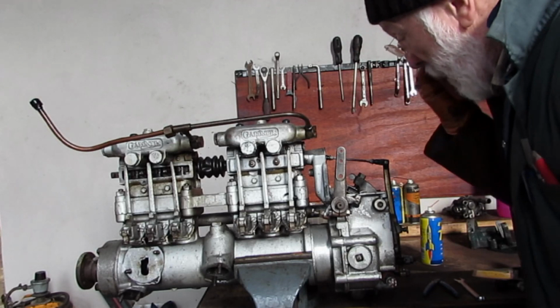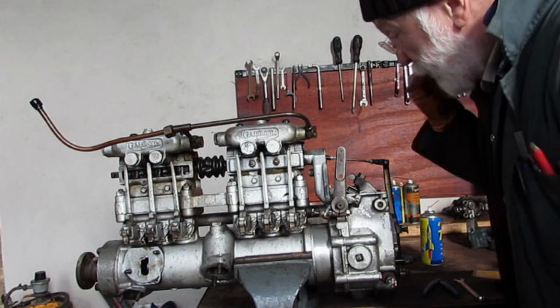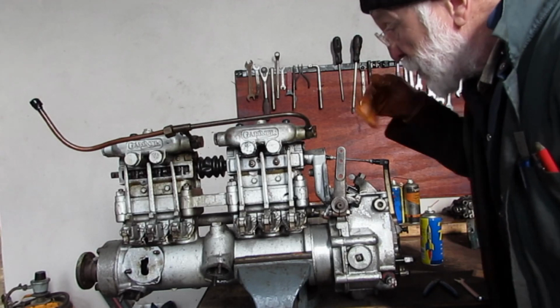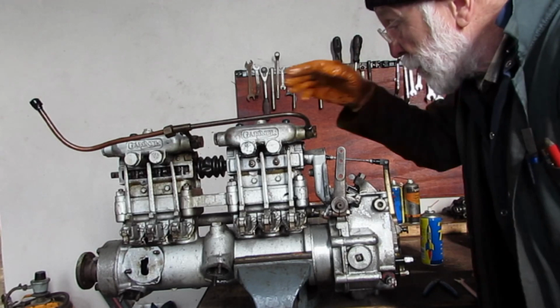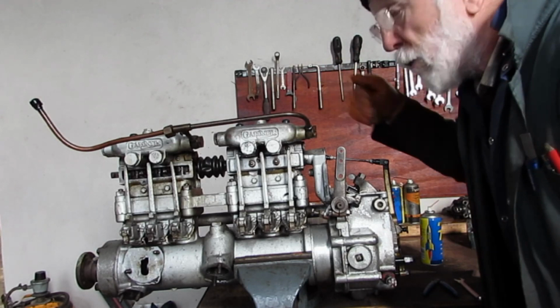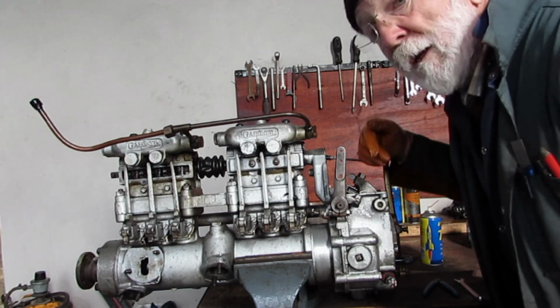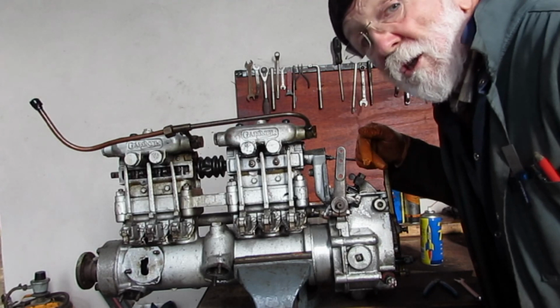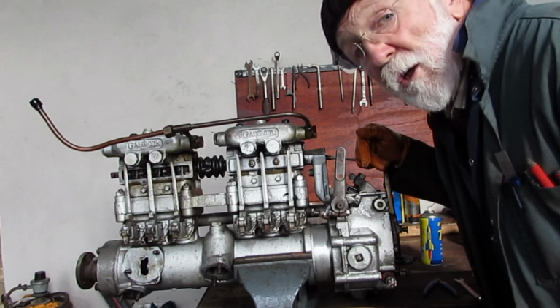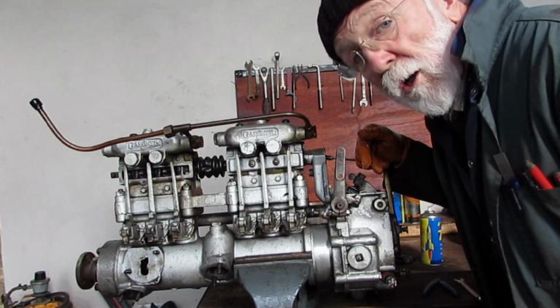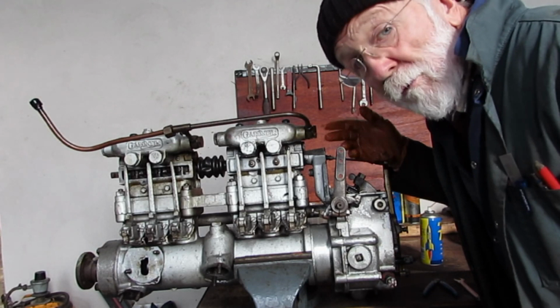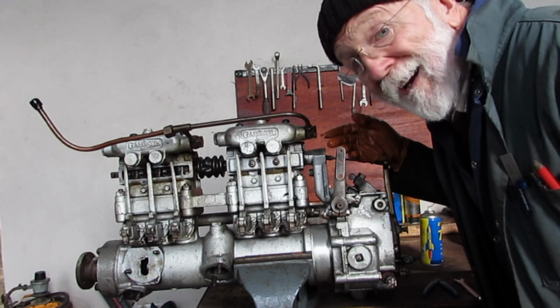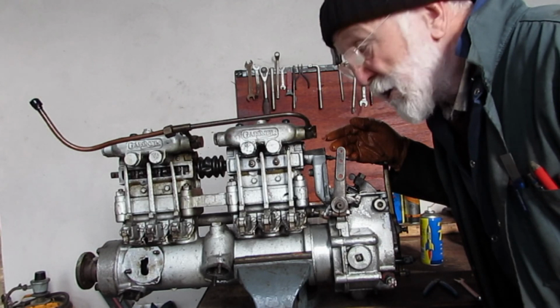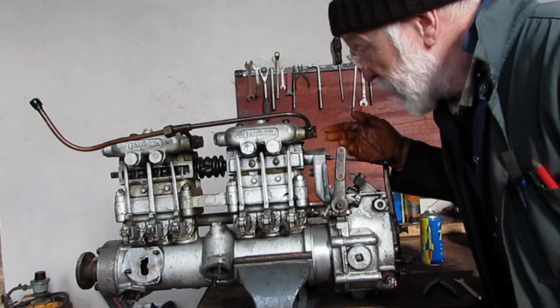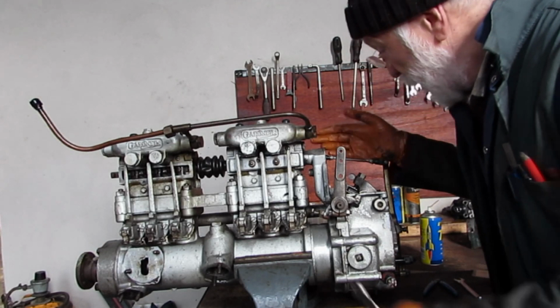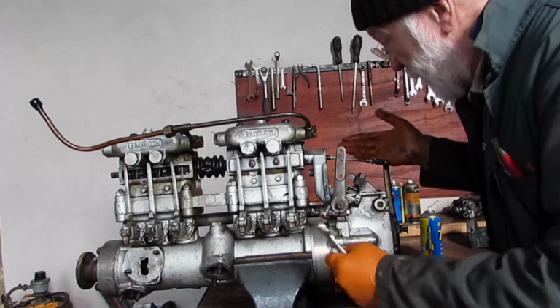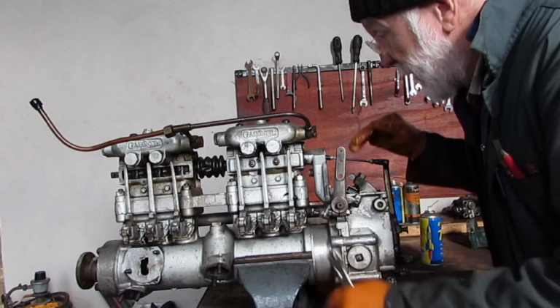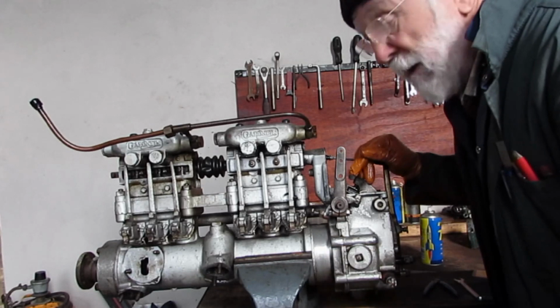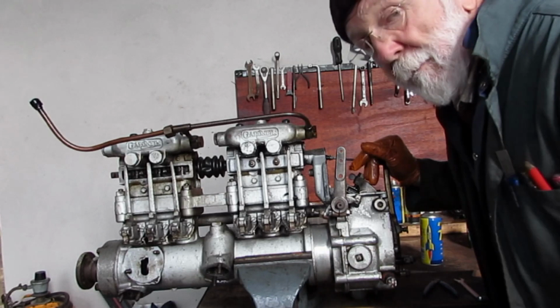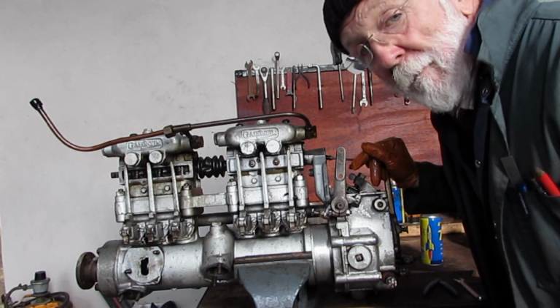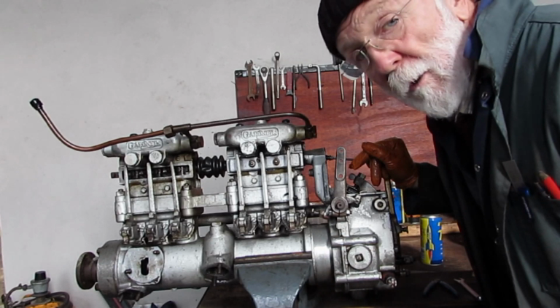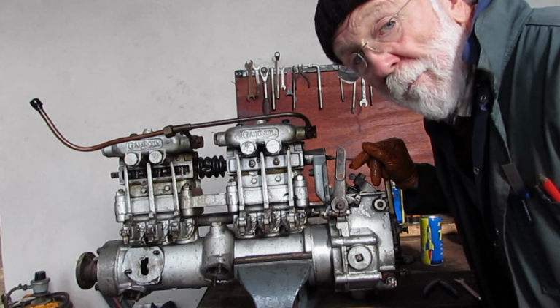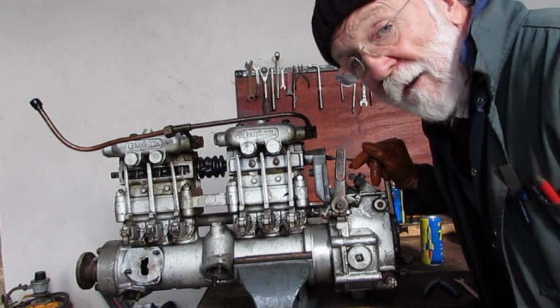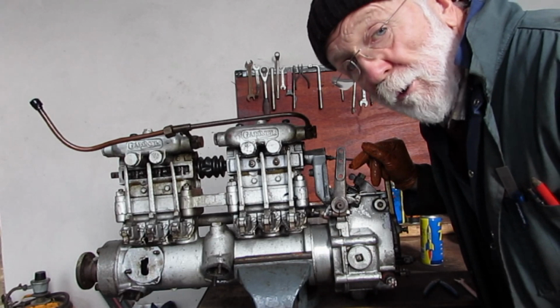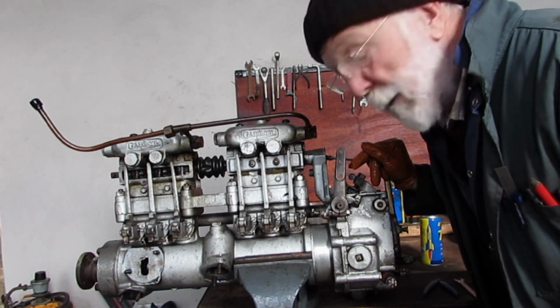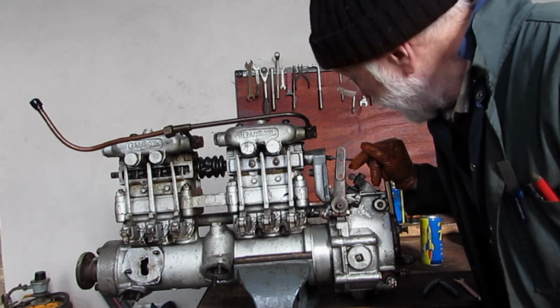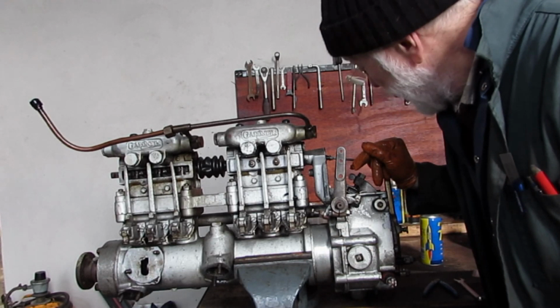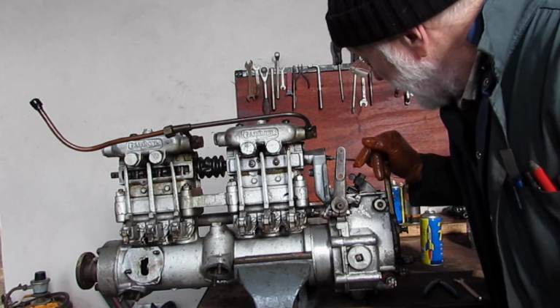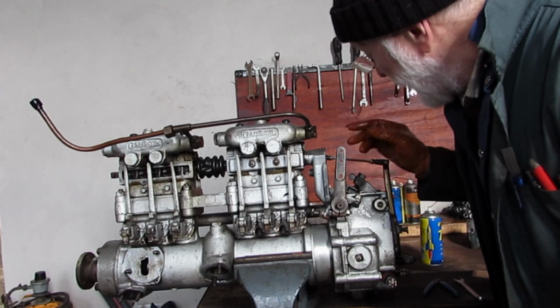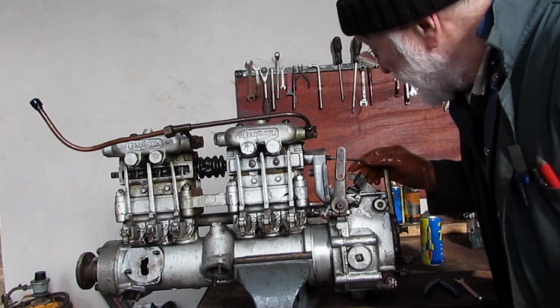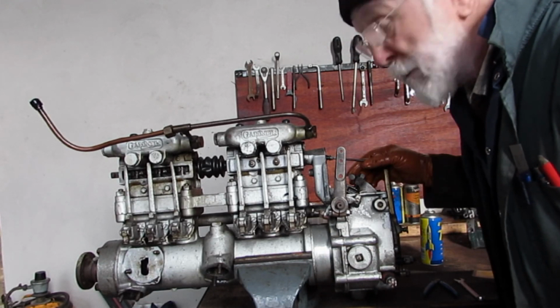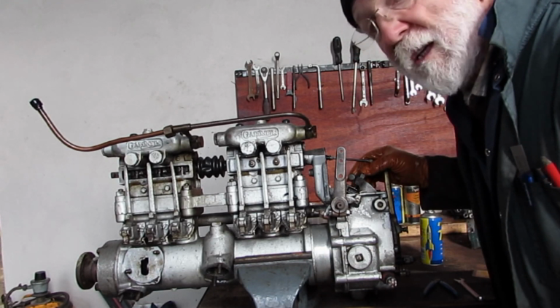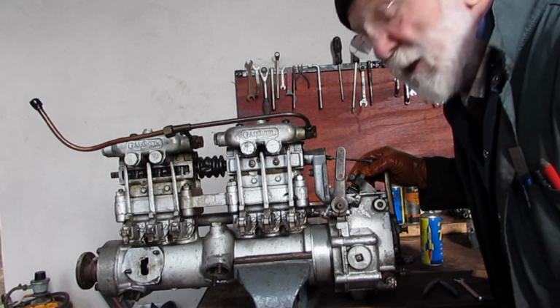Of course you're going to do all this on a running engine. This is just a bare pump that I've set up here, but it's pretty easy.